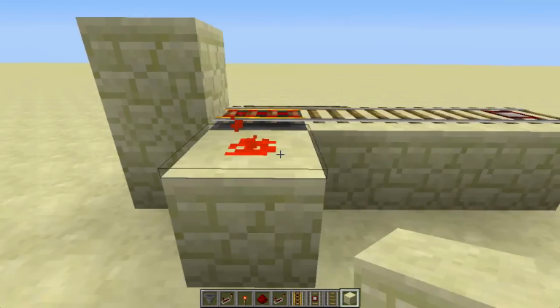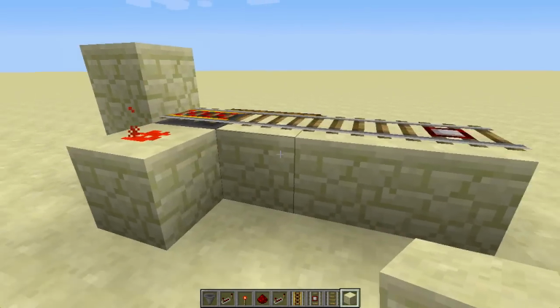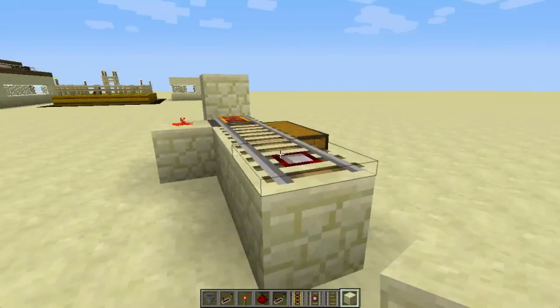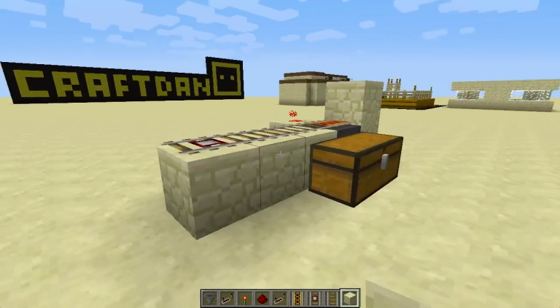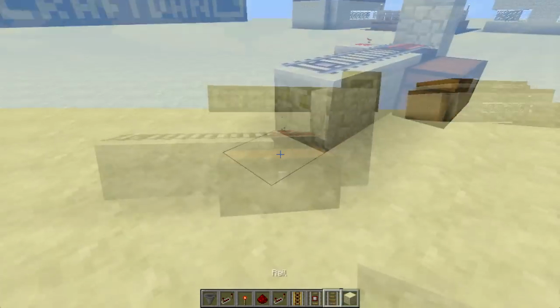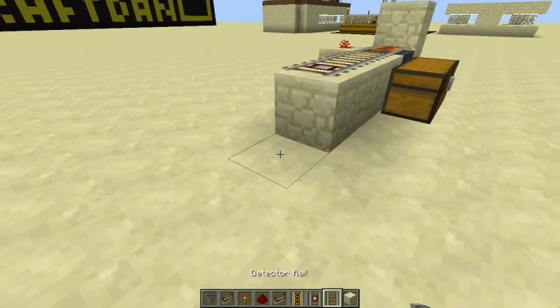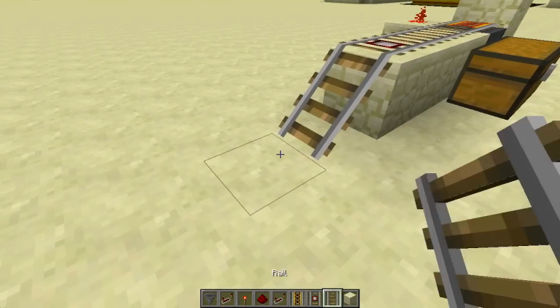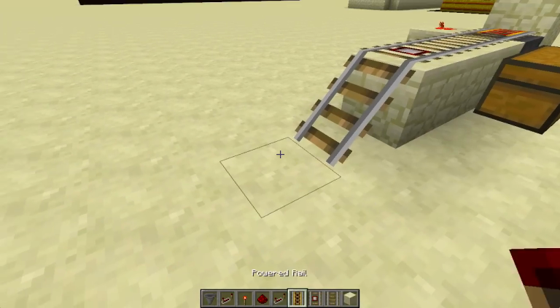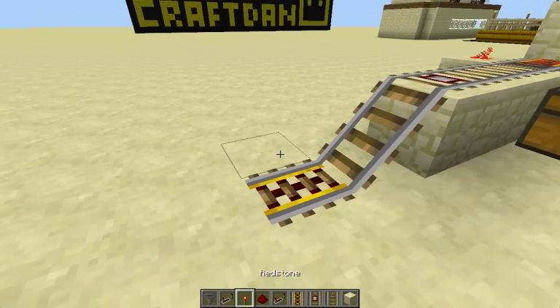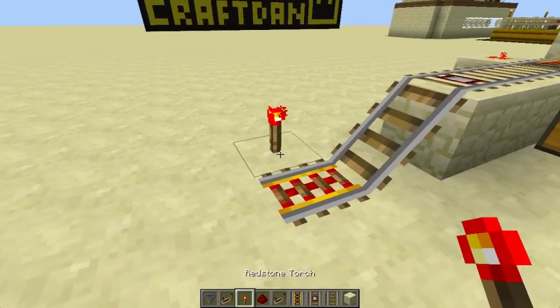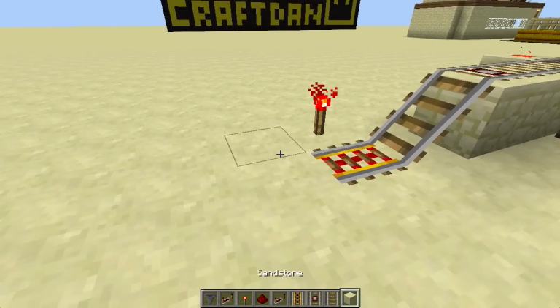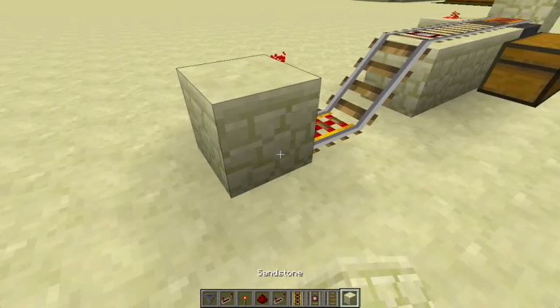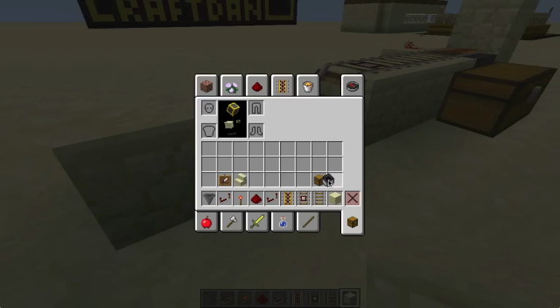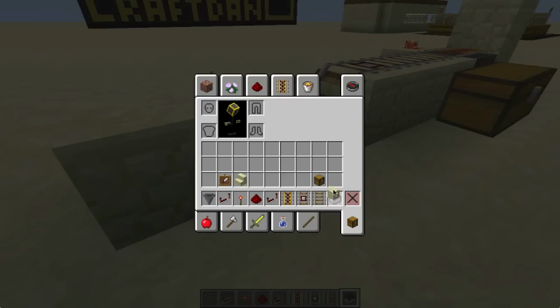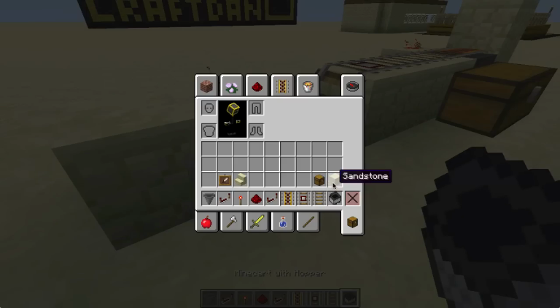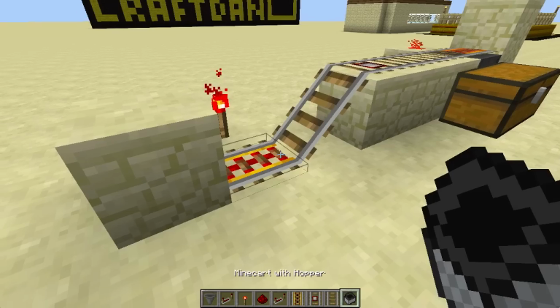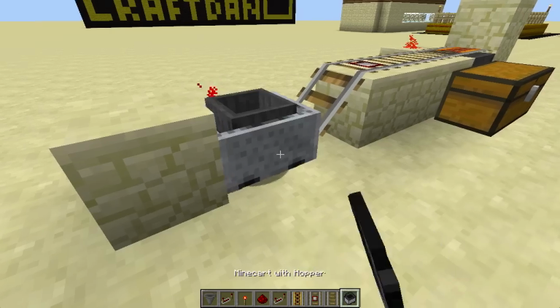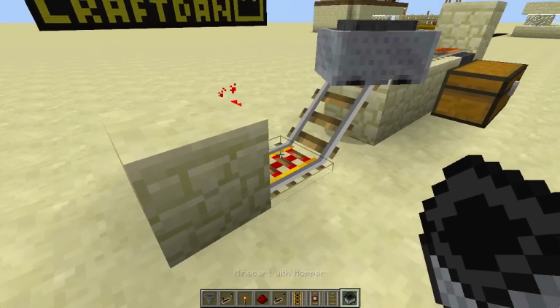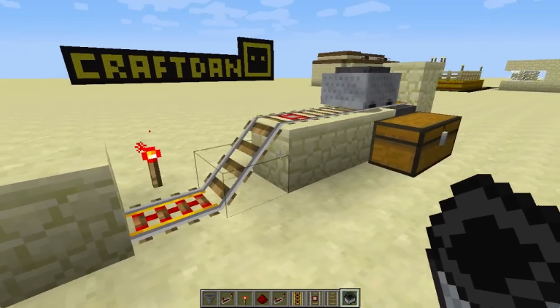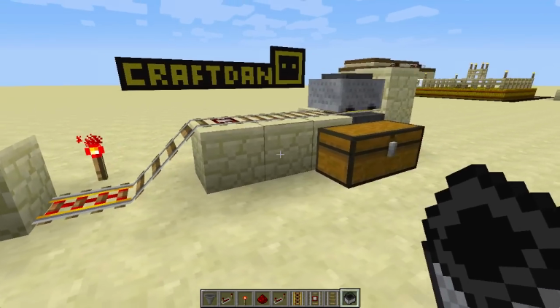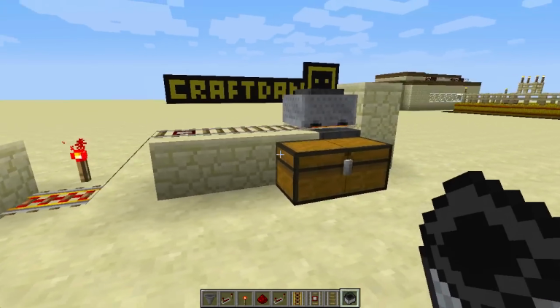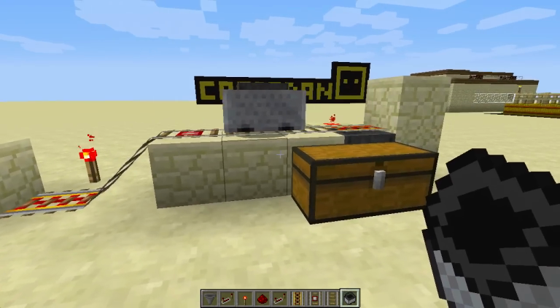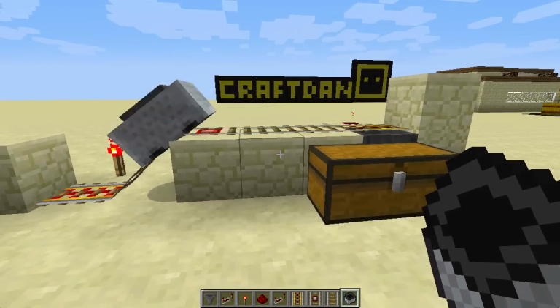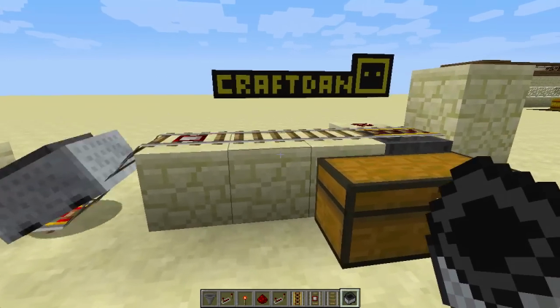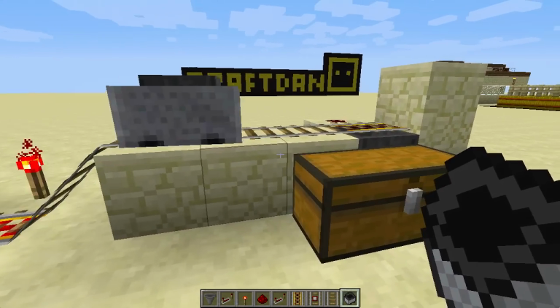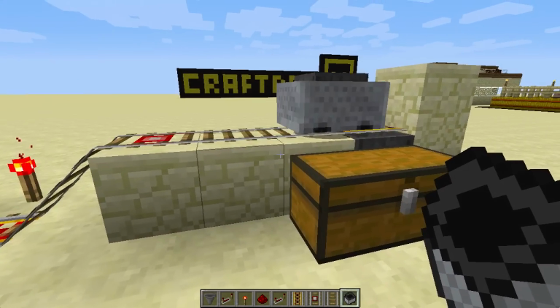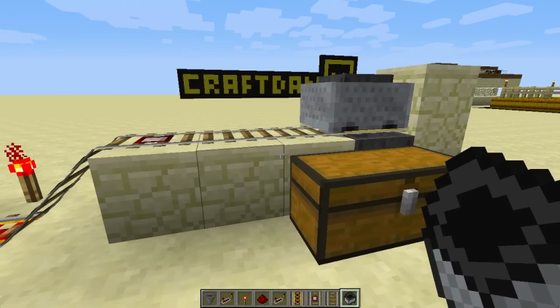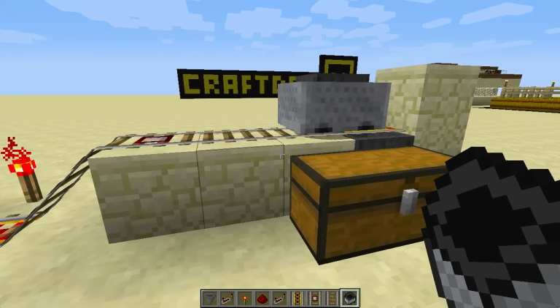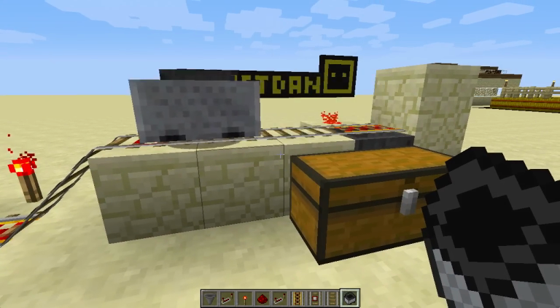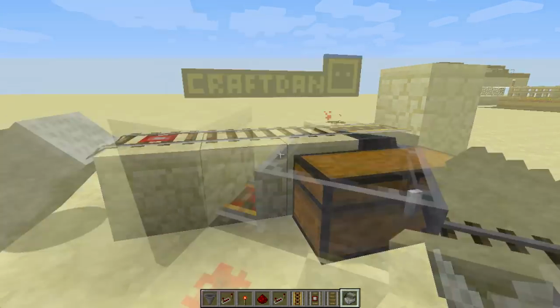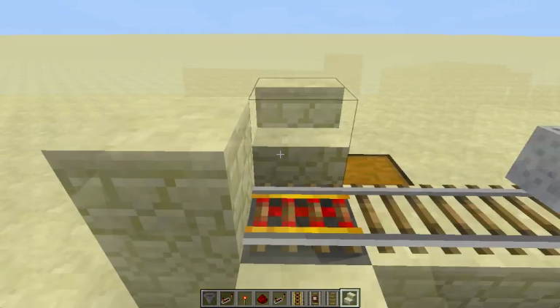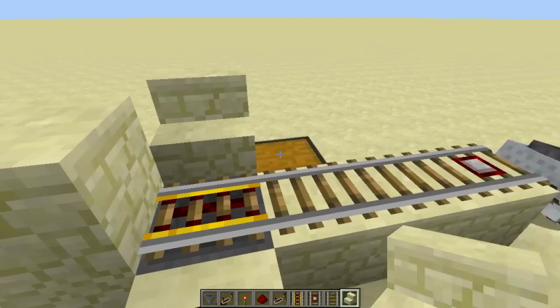For demonstration, I'm going to make it repeat itself, but this is ideal for farms or even cool mailboxes when you're playing with your friends. Pop down a hopper cart and let it do its thing. As you can see, it stops for three ticks on top of the hopper, dispensing the items for storage.